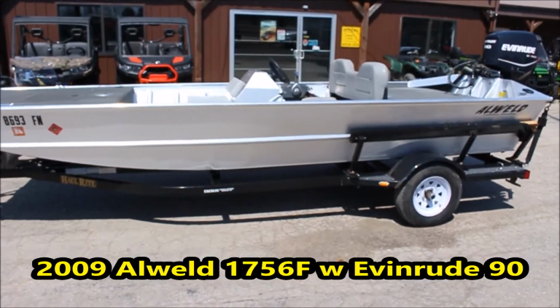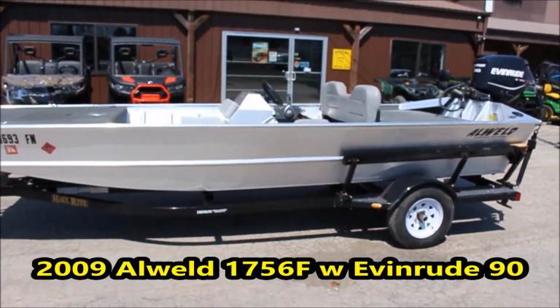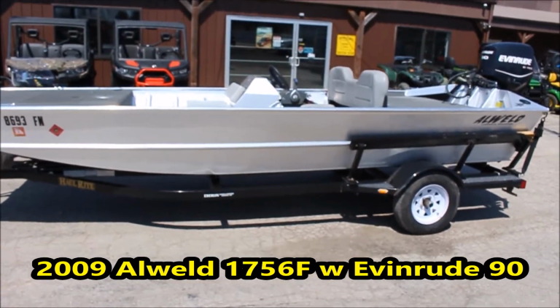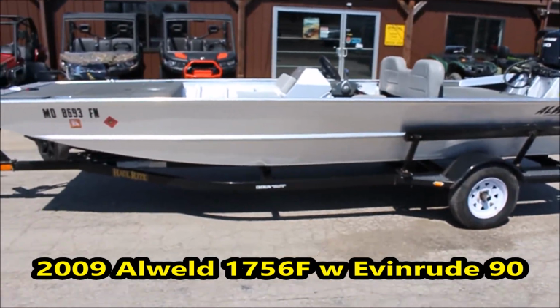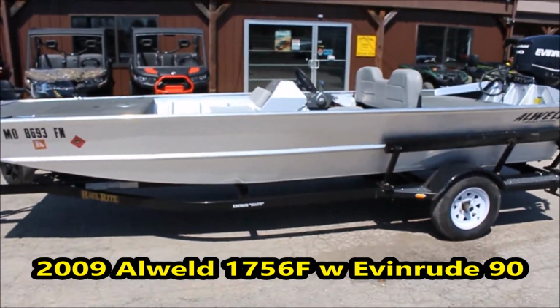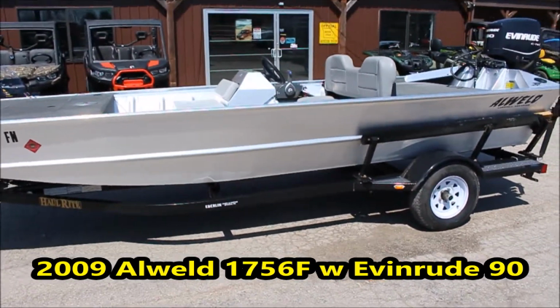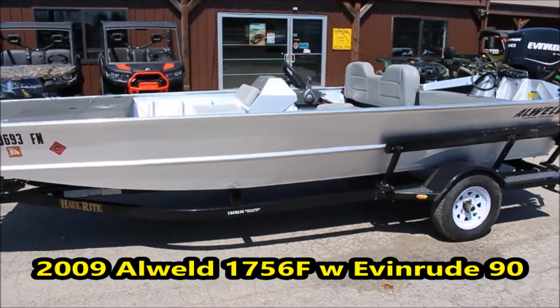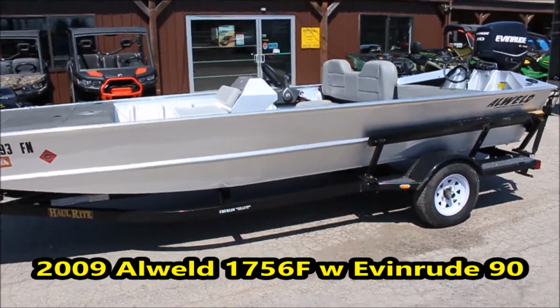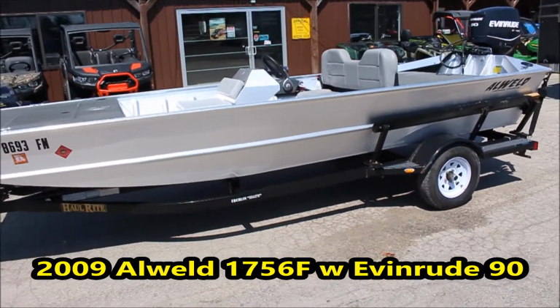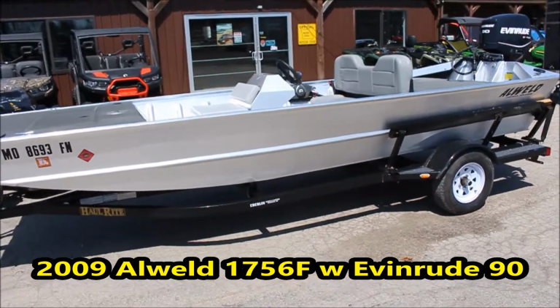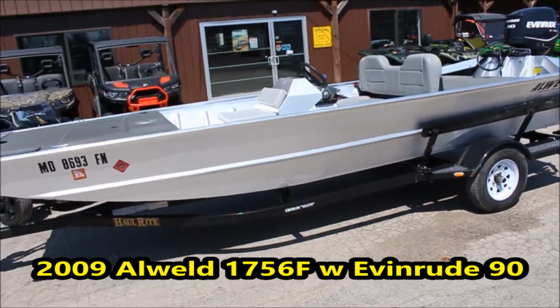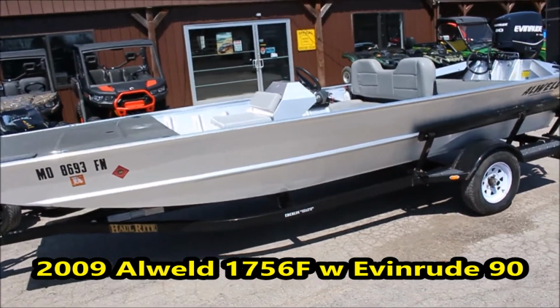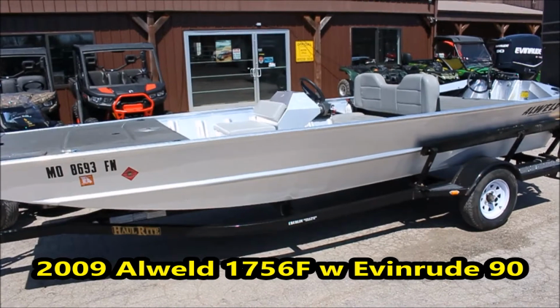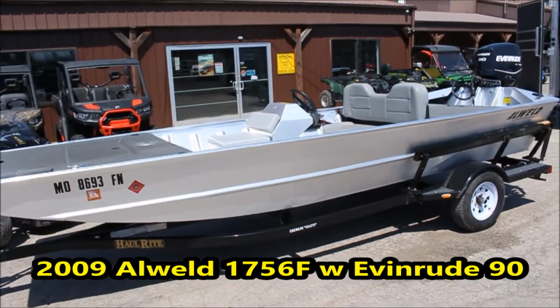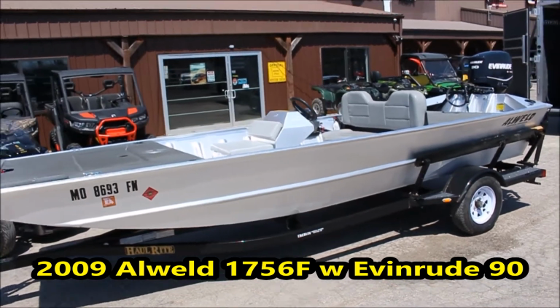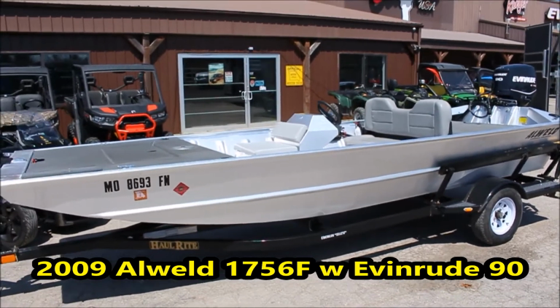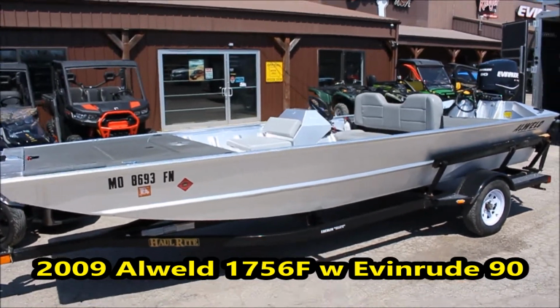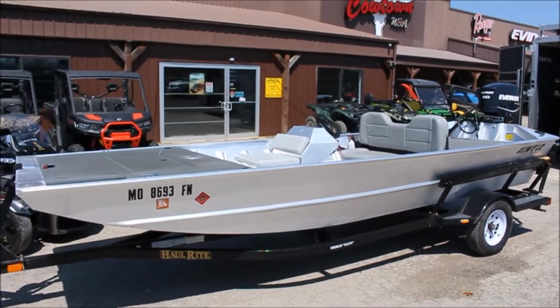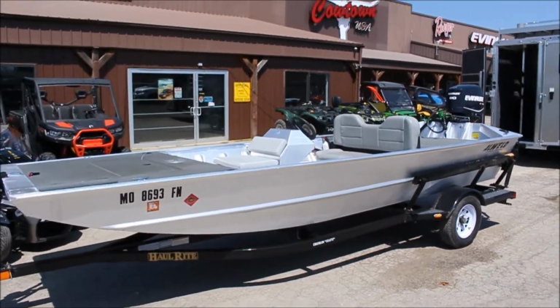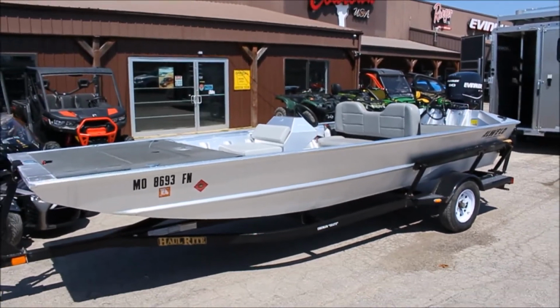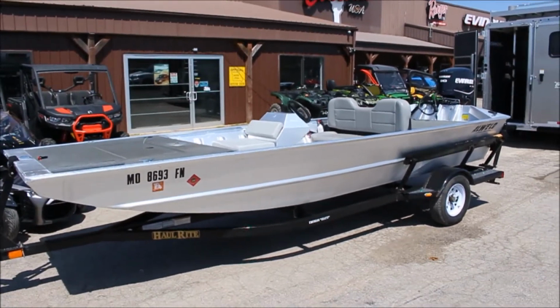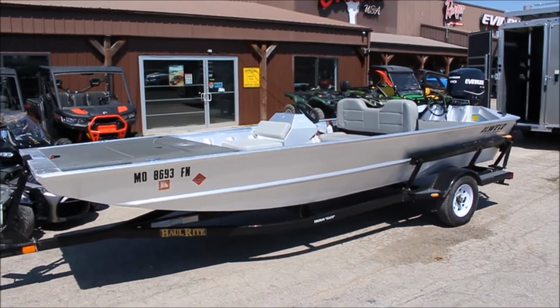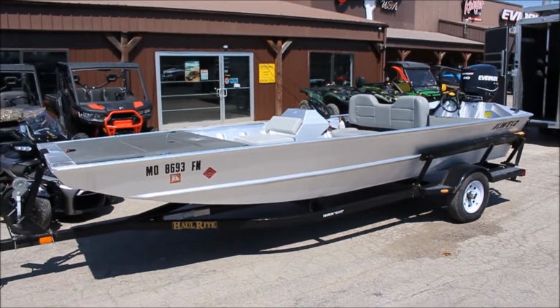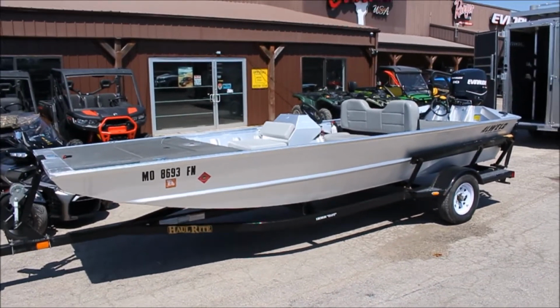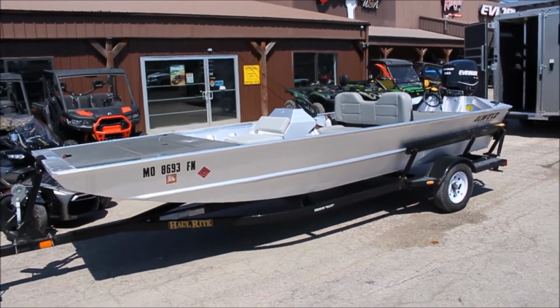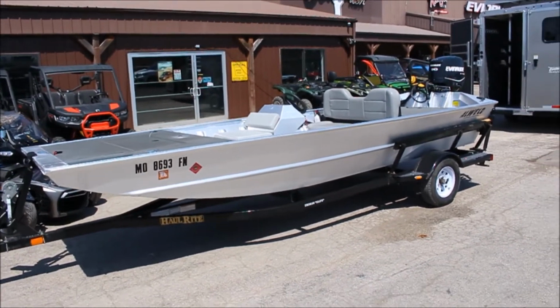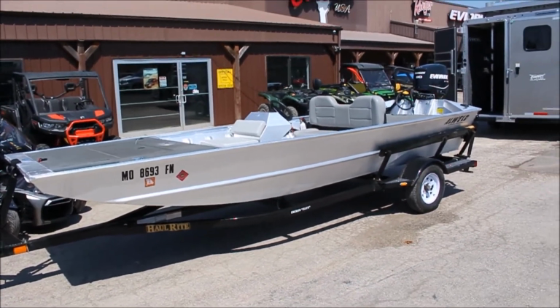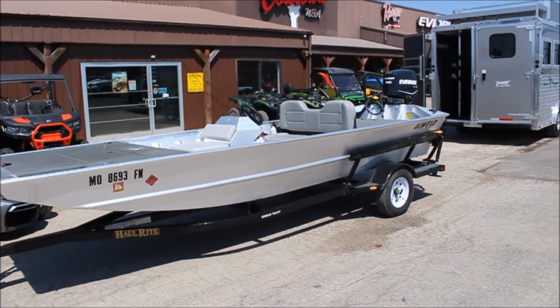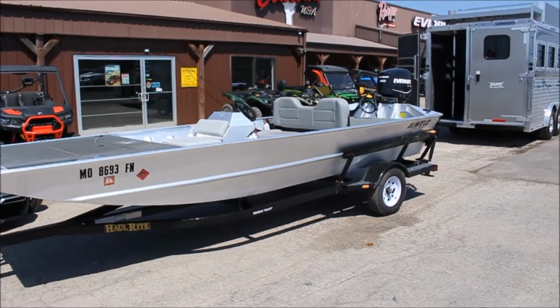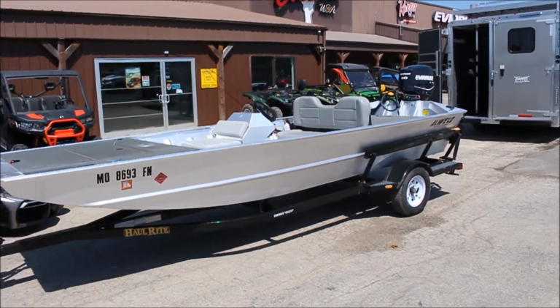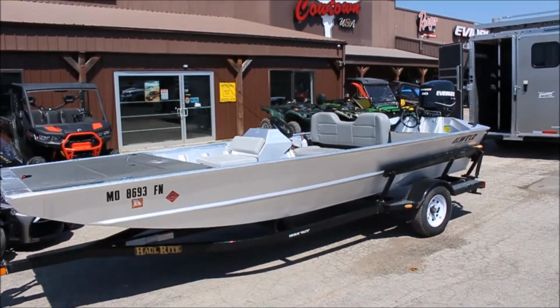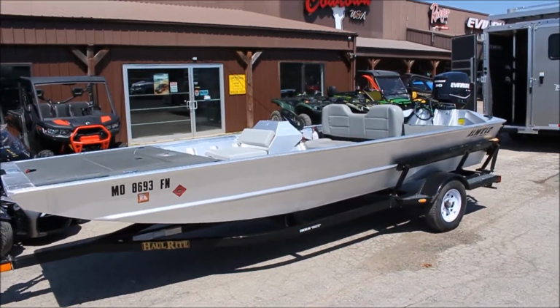Hi everybody, Doug Davis of Cowtown here today looking at a nice 2009 1756 all weld. It also has a 2009 90 horse 70DTEC.